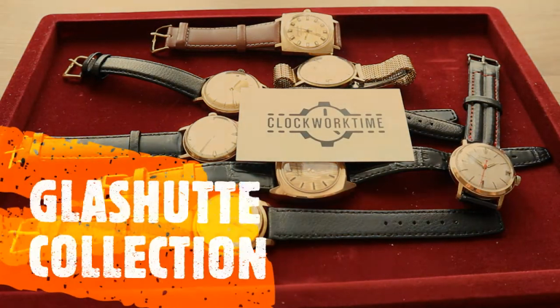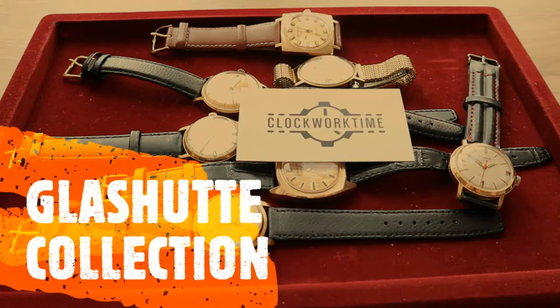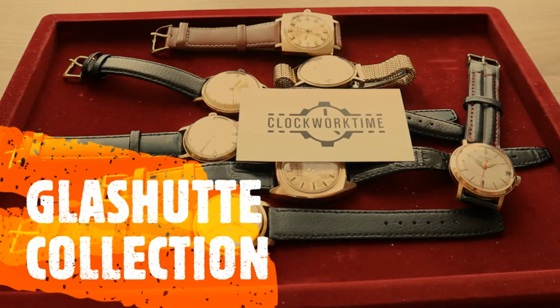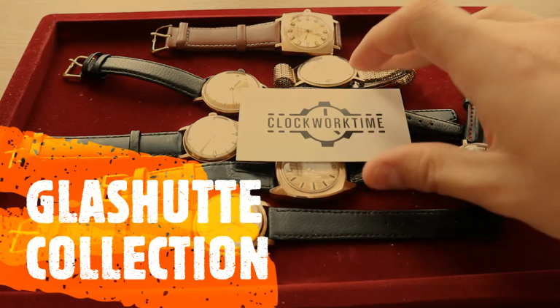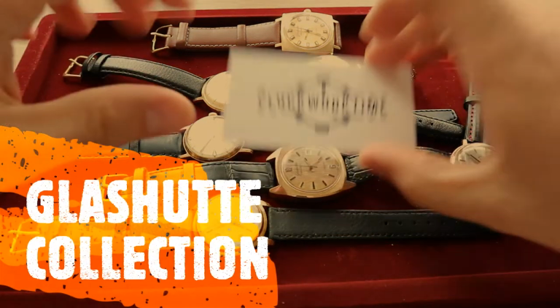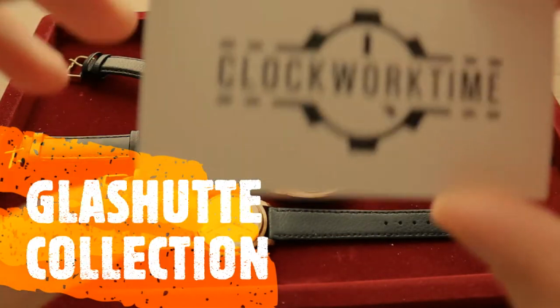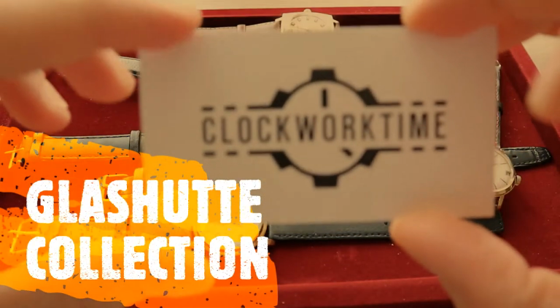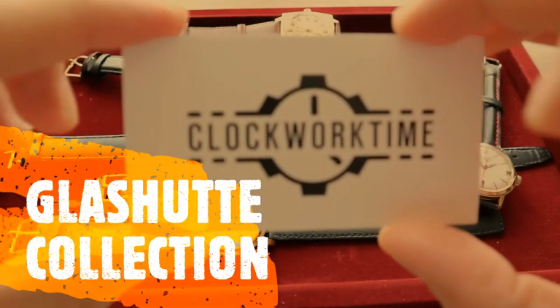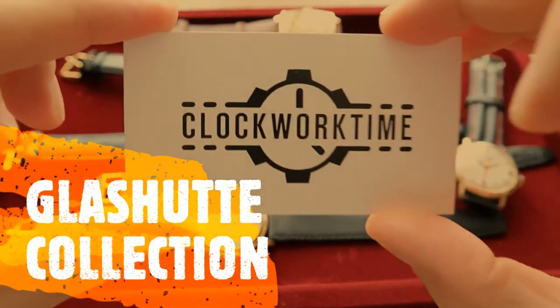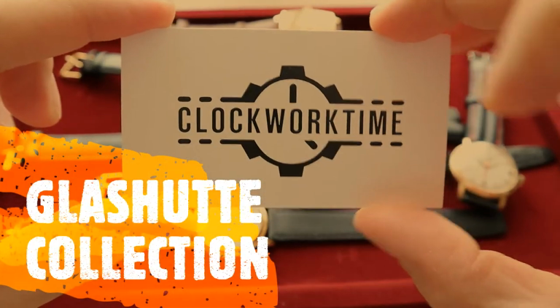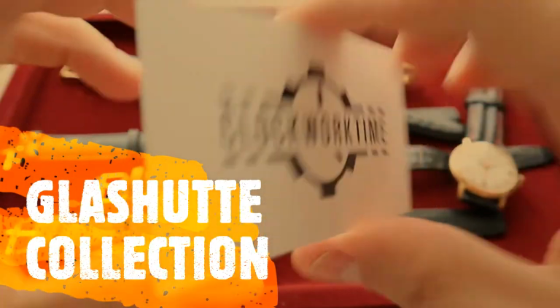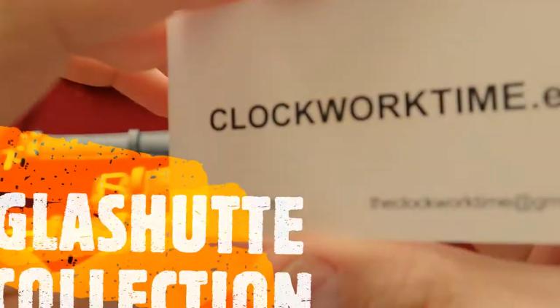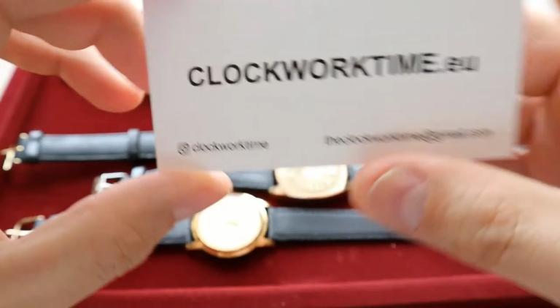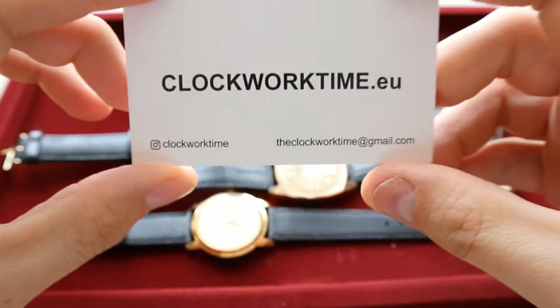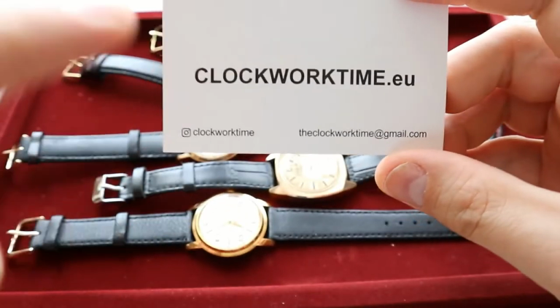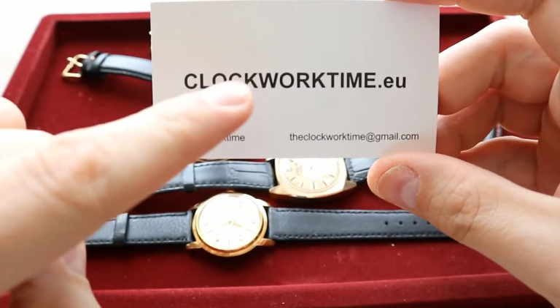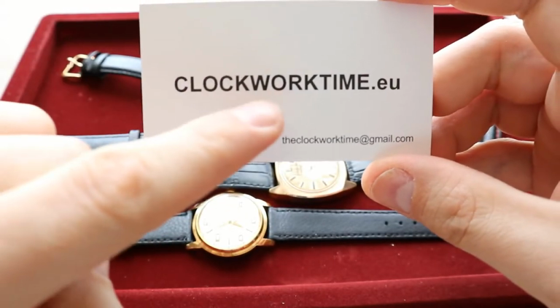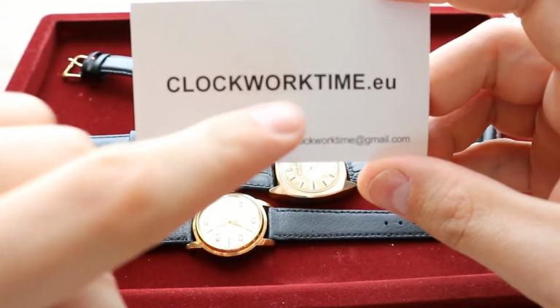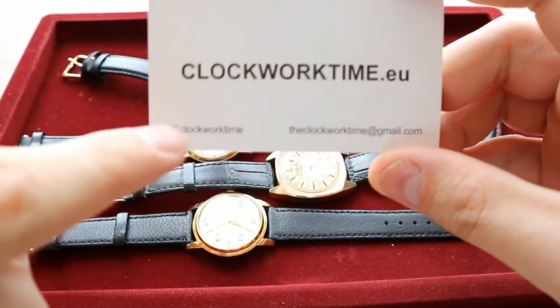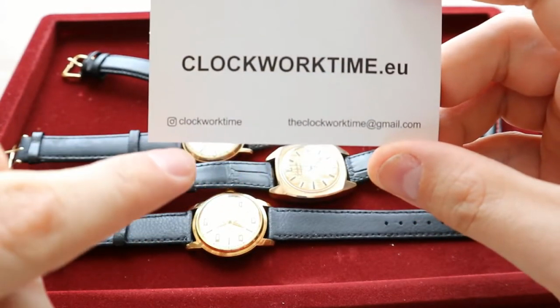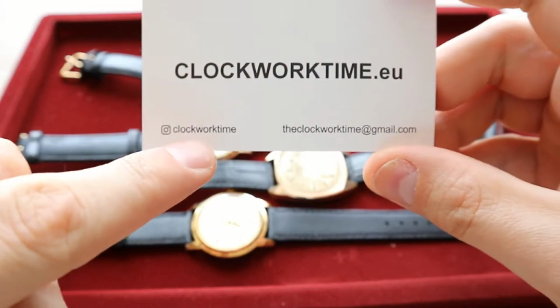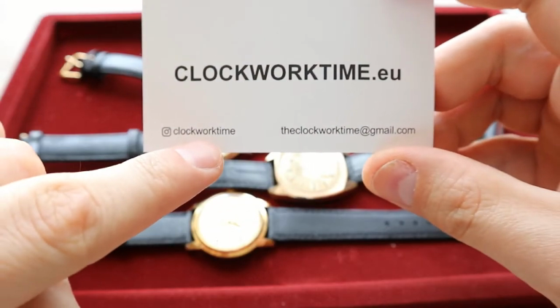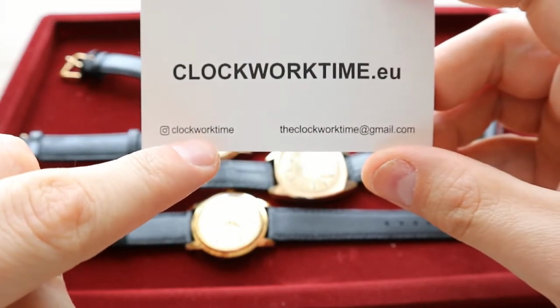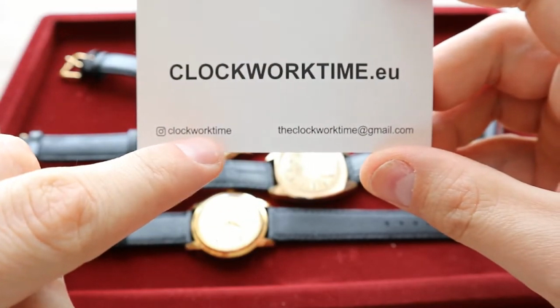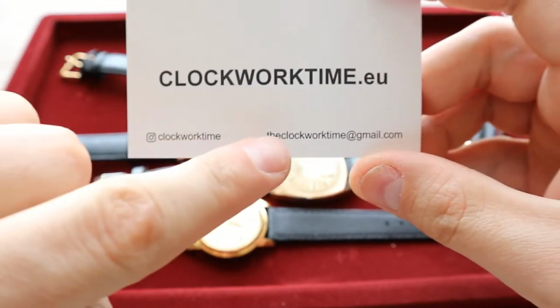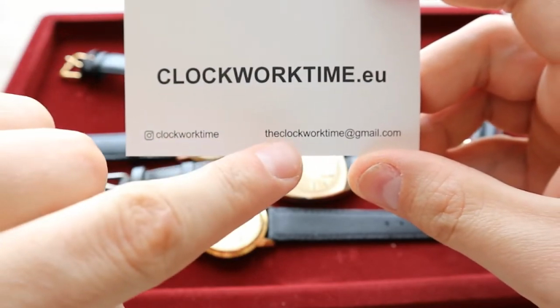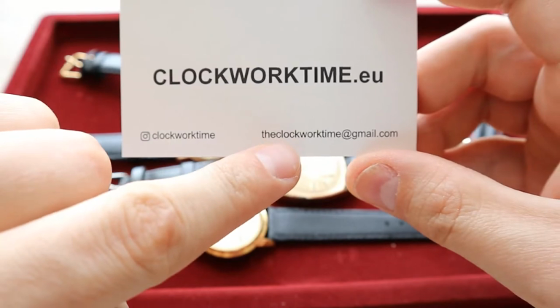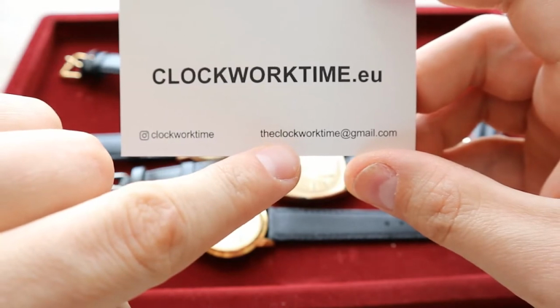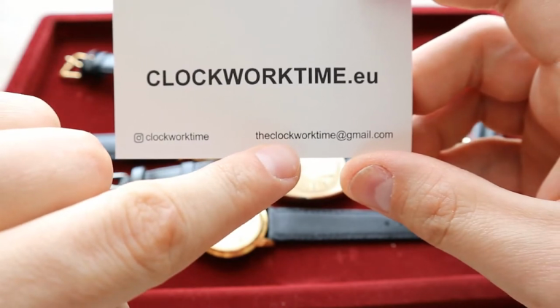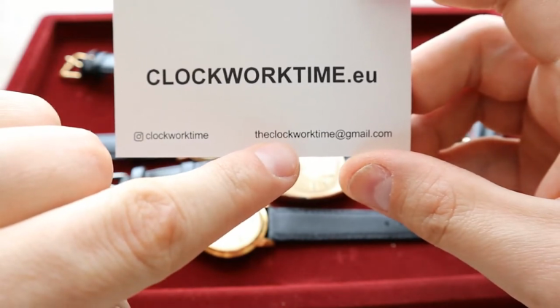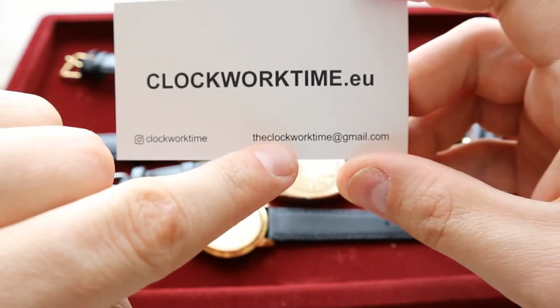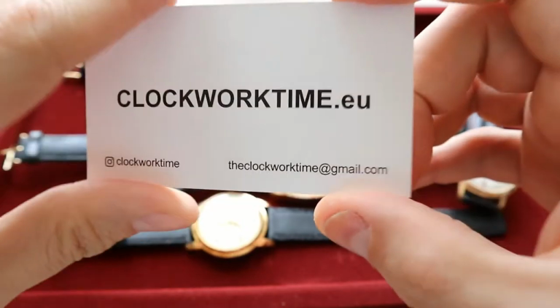Hello and welcome, this is Zoli from Clockworktime. The website is clockworktime.eu — that's the Instagram and main address.